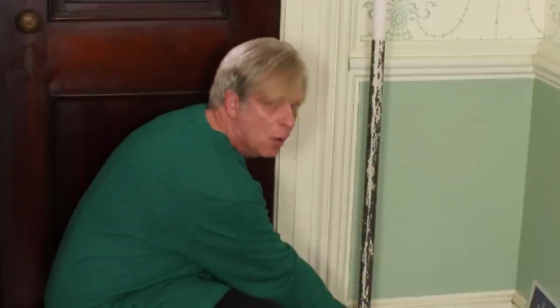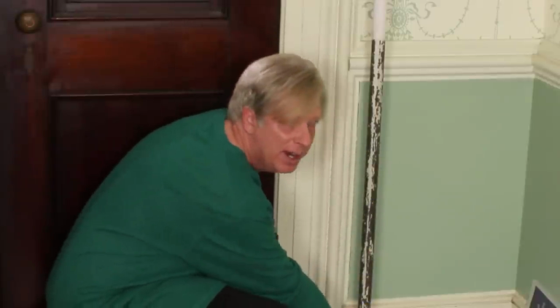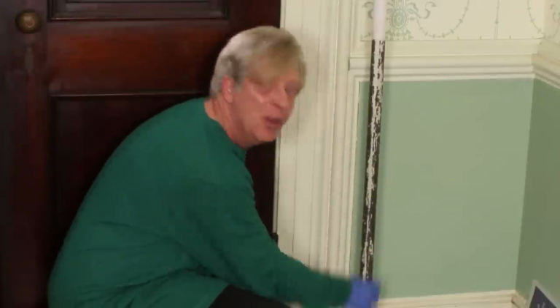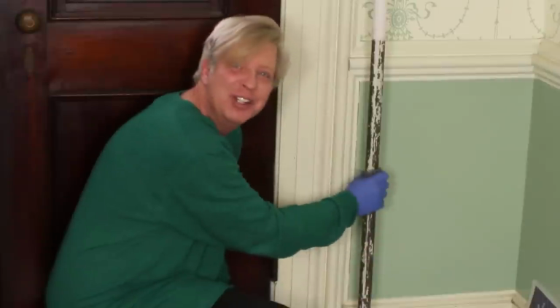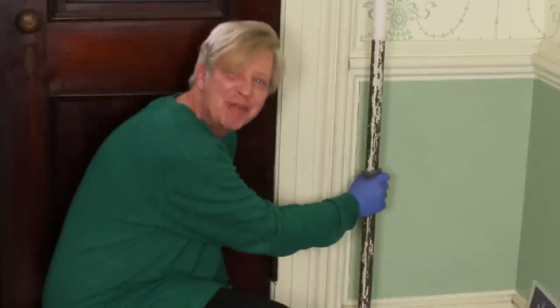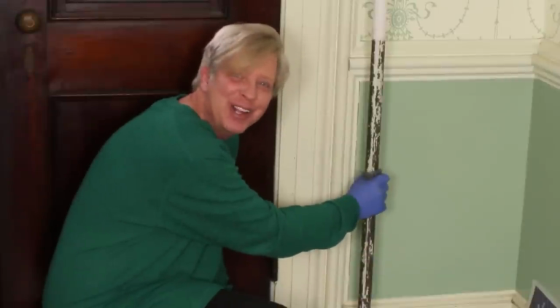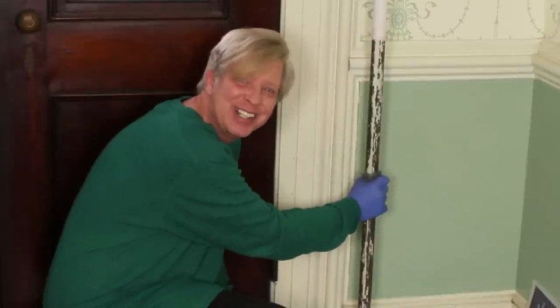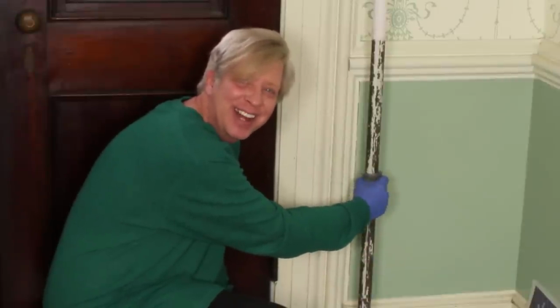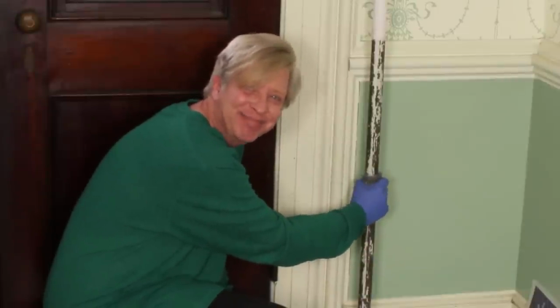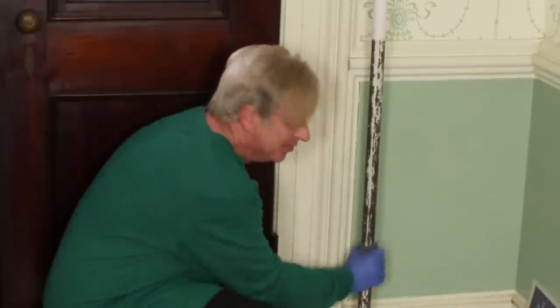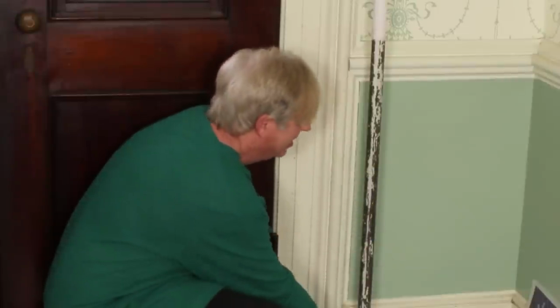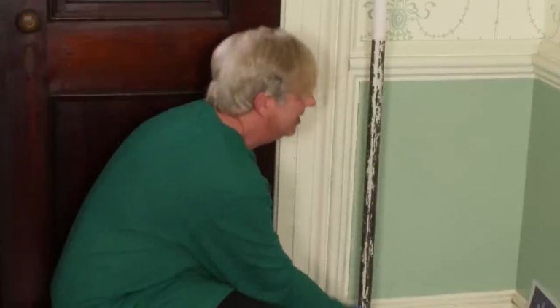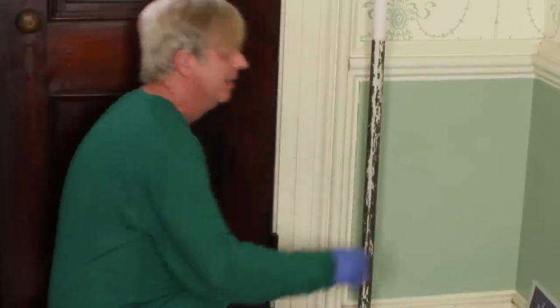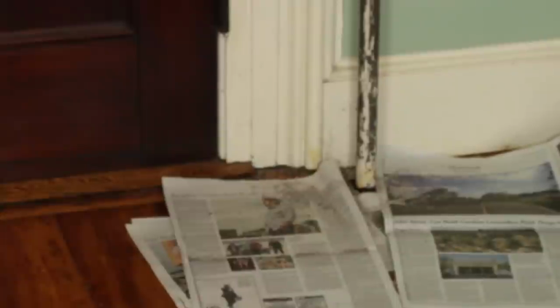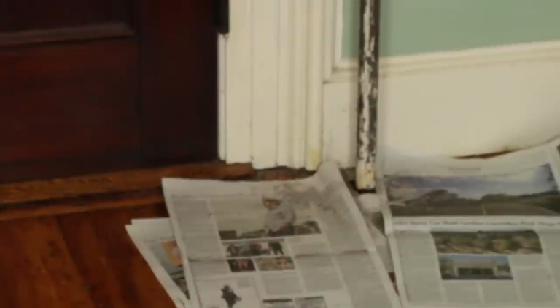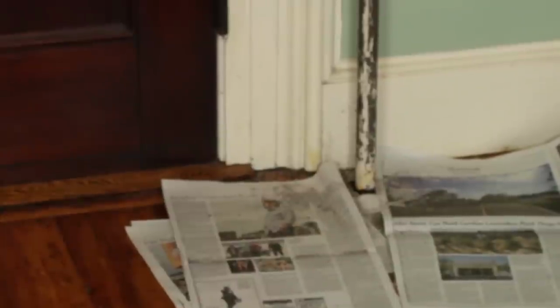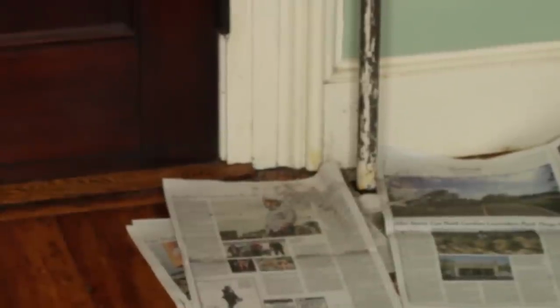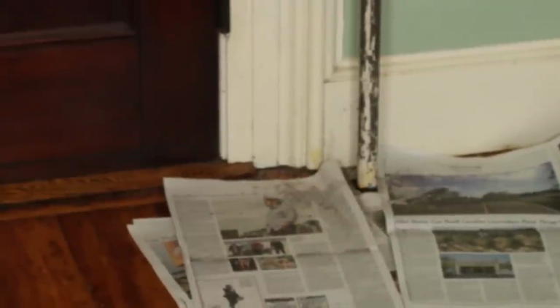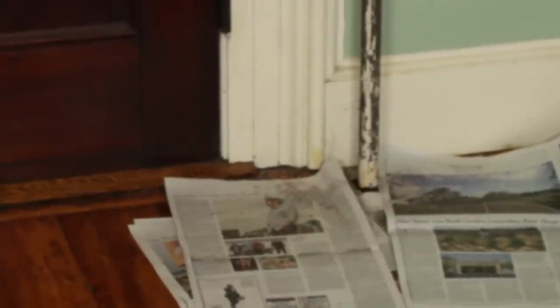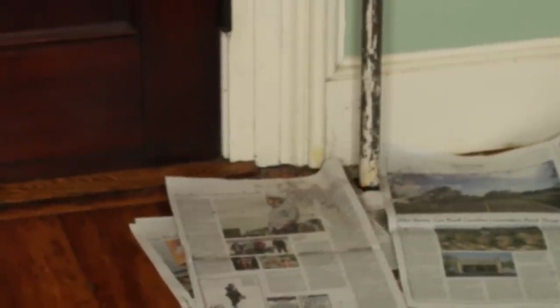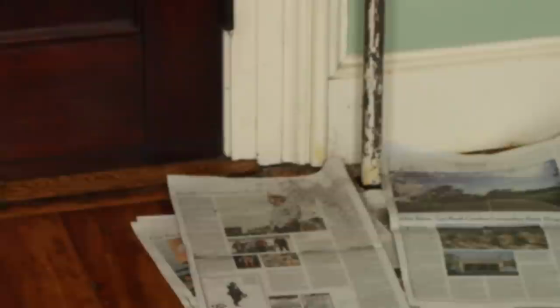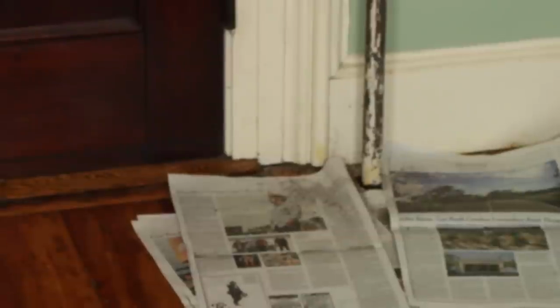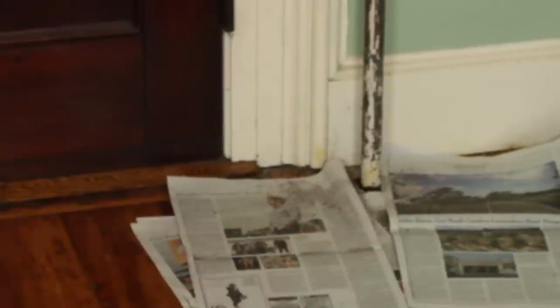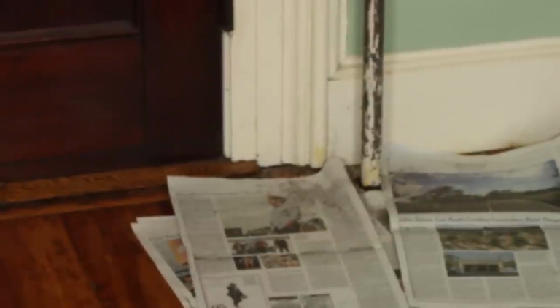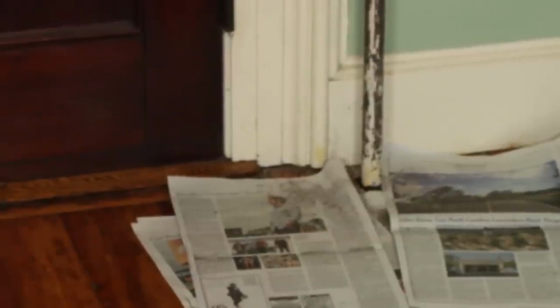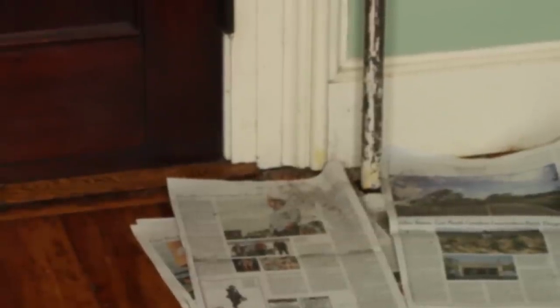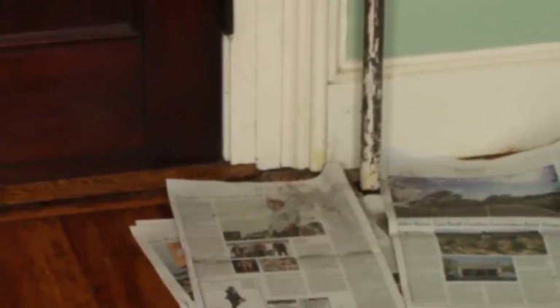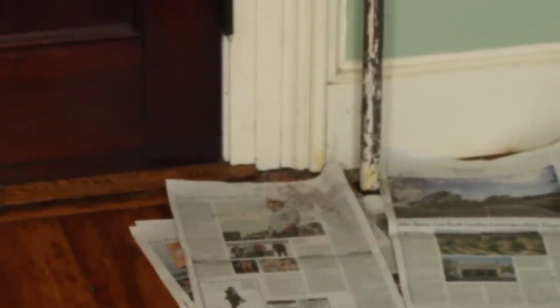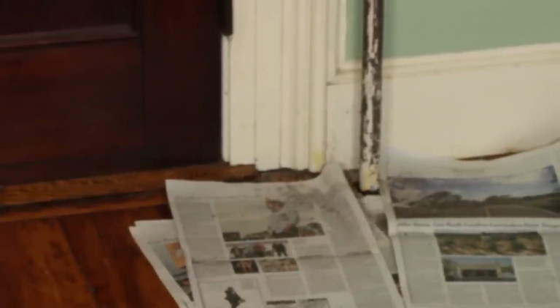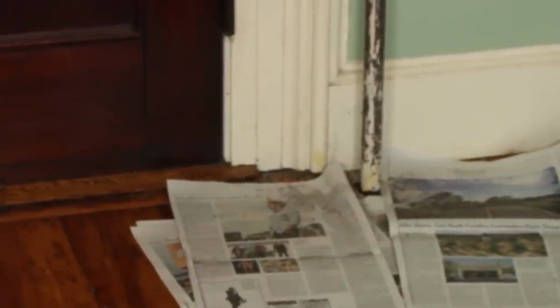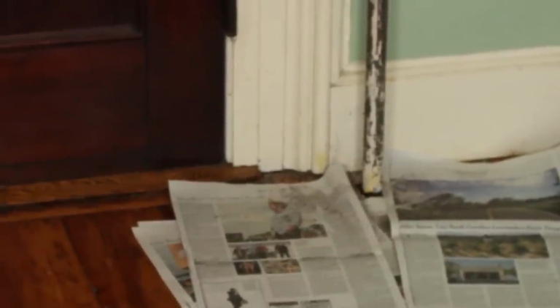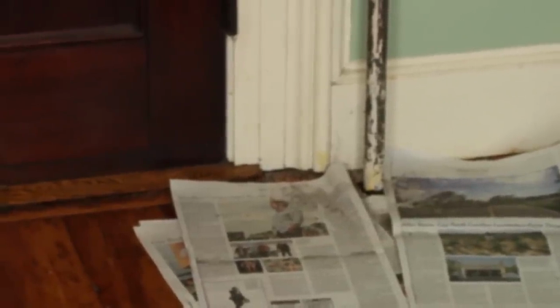One job always leads to another. And because one job always leads to another, you might not want to start any home improvement projects whatsoever.